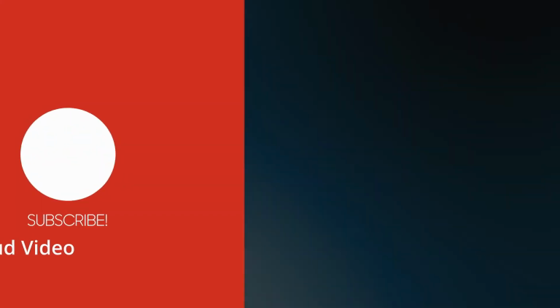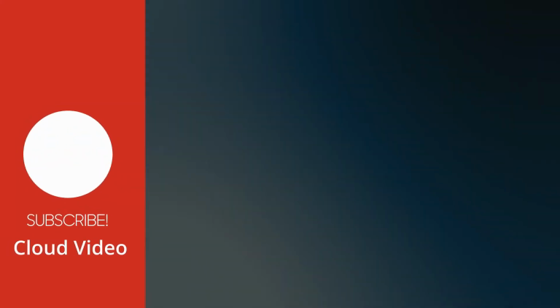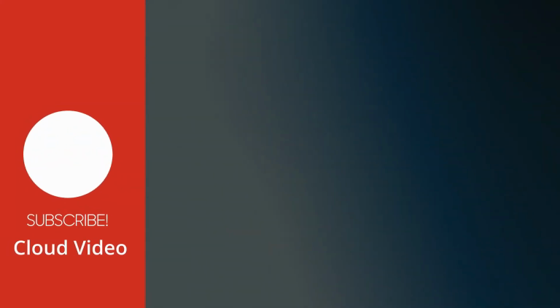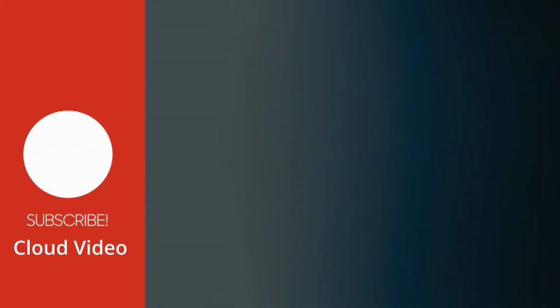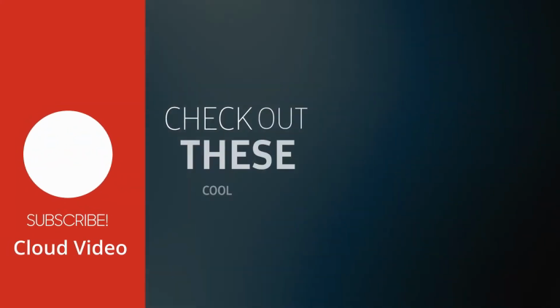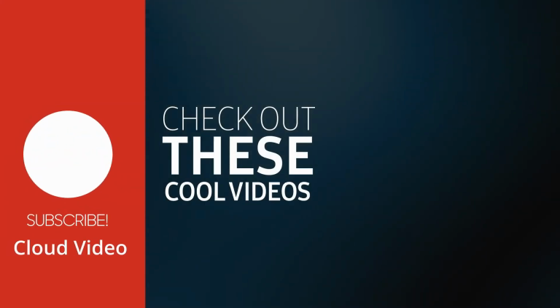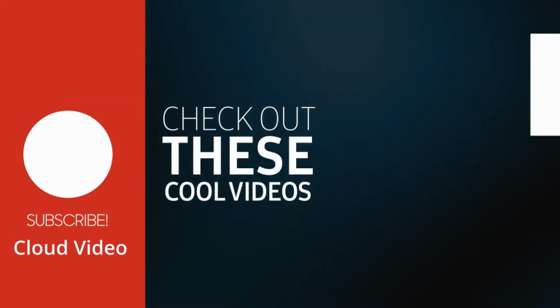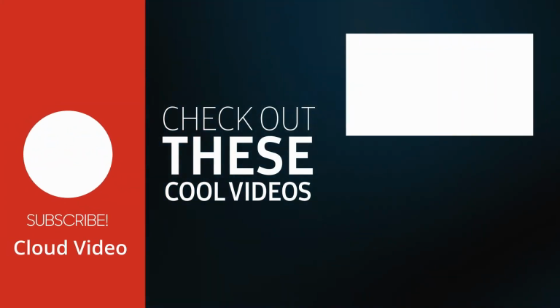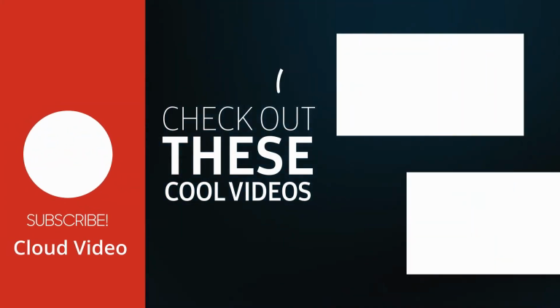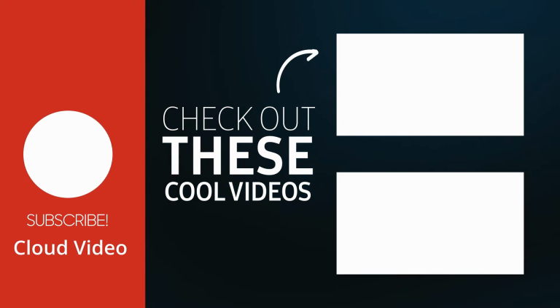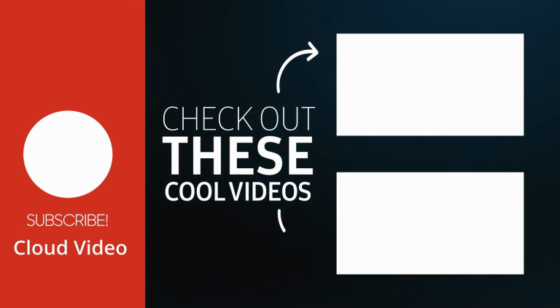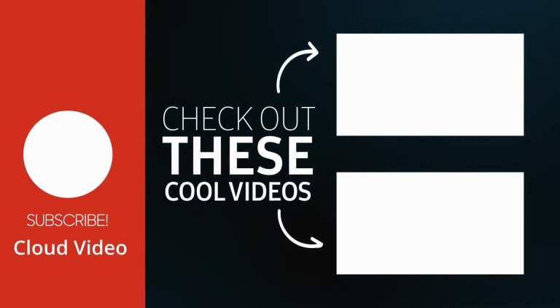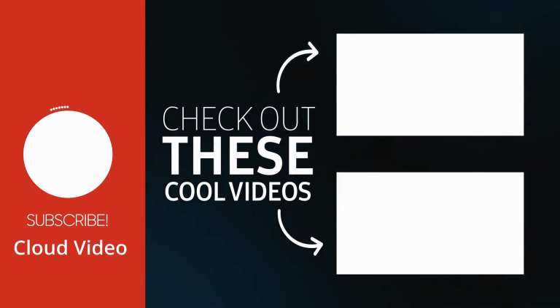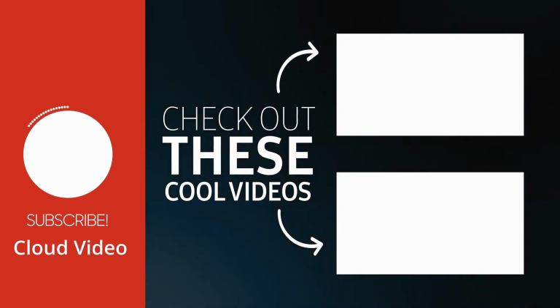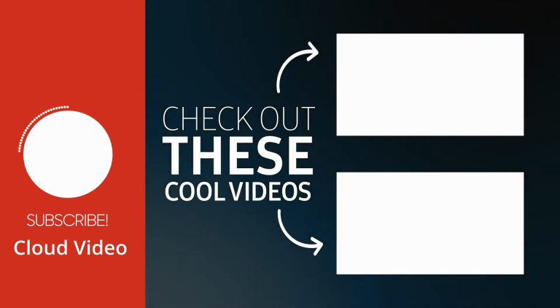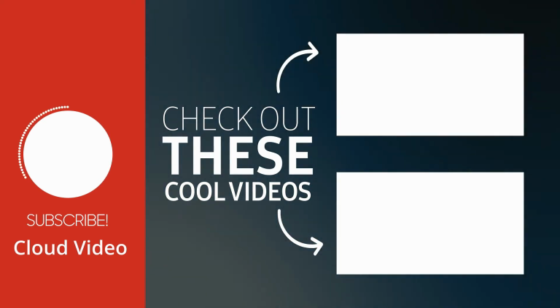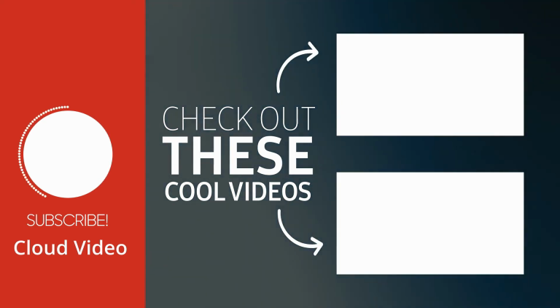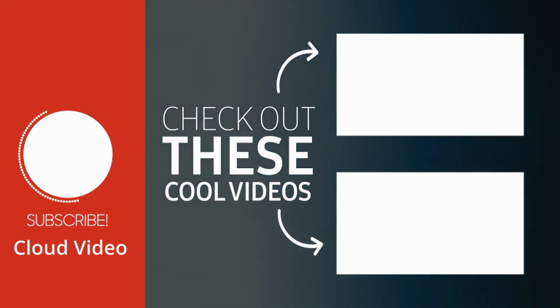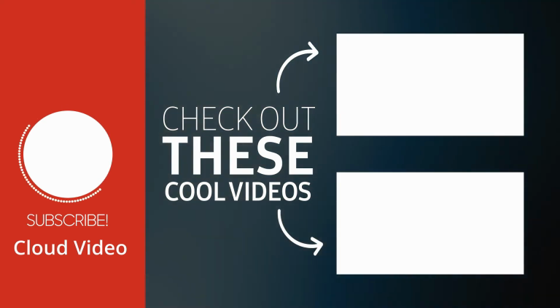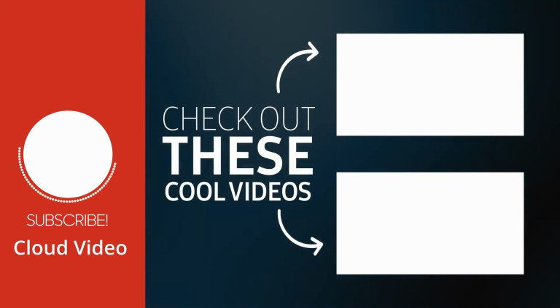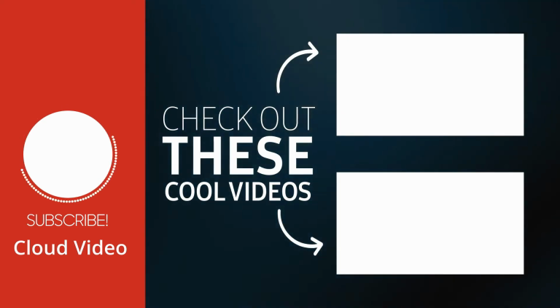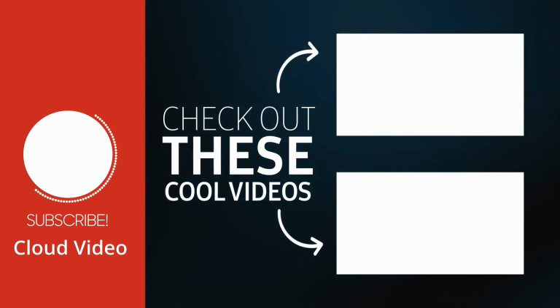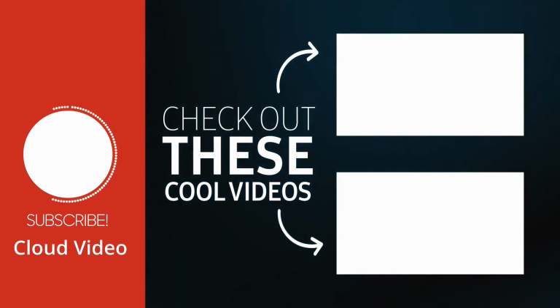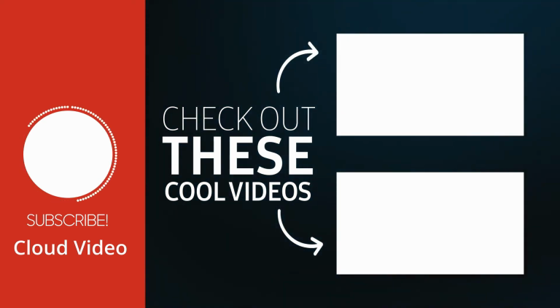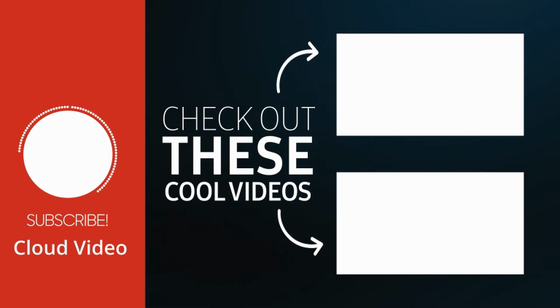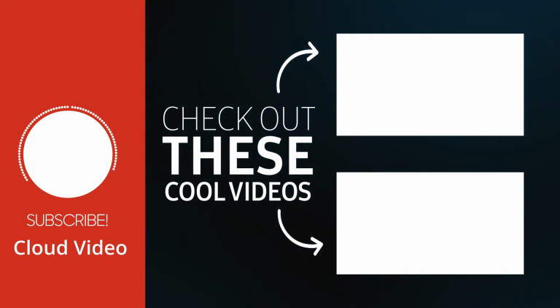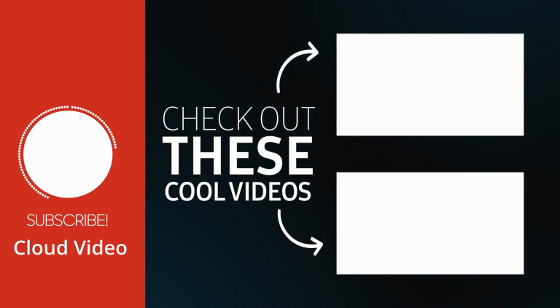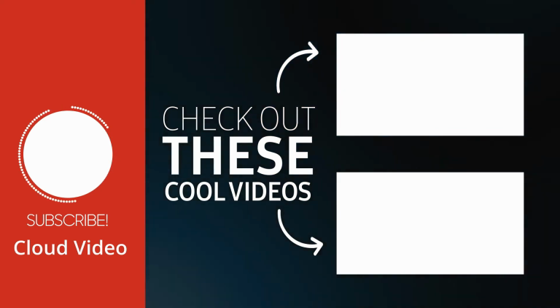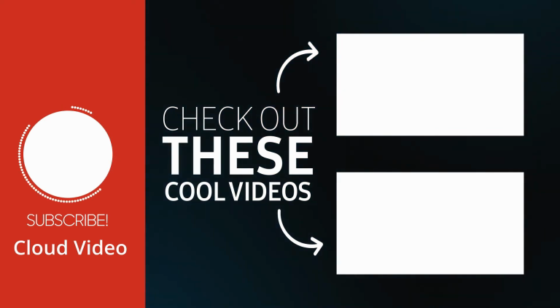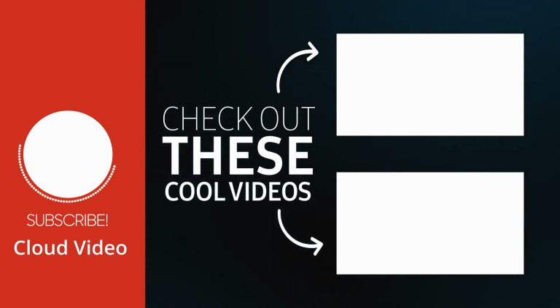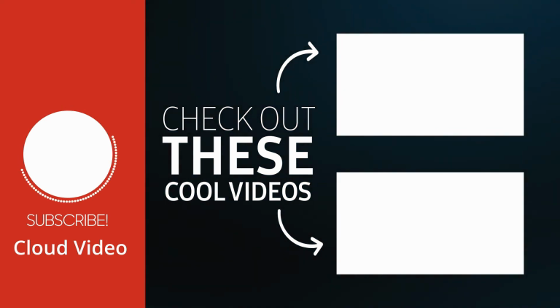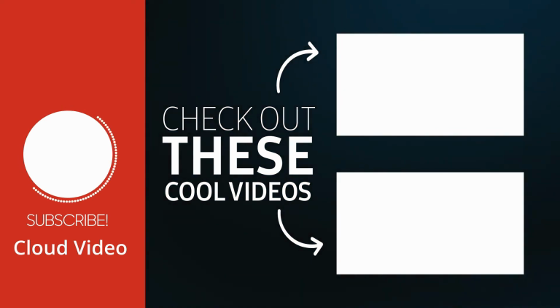Alright, I hope this video is useful to you. If you like this video please drop a like, hit the subscribe button, and share with your friends. I'll see you in another exciting video. Thank you.